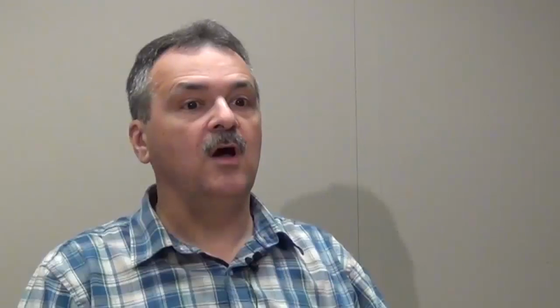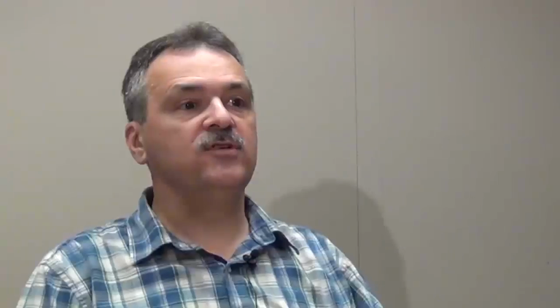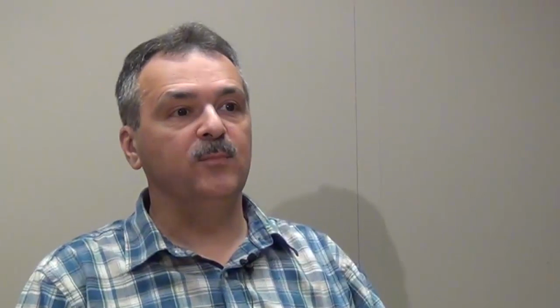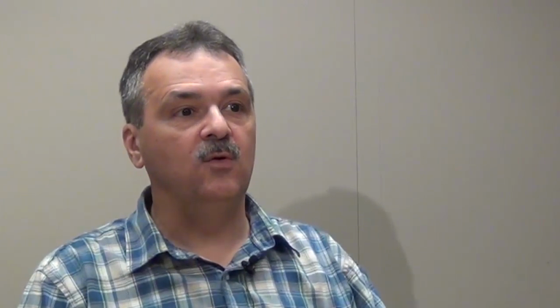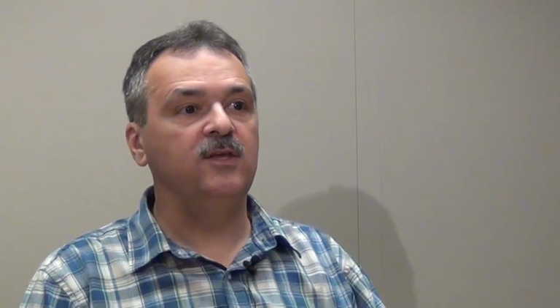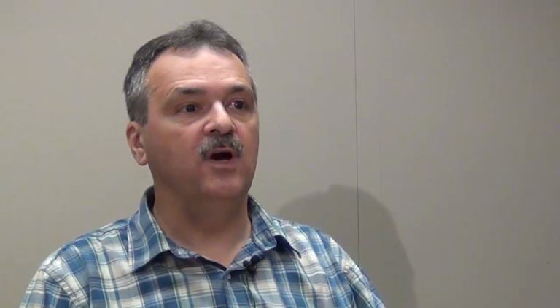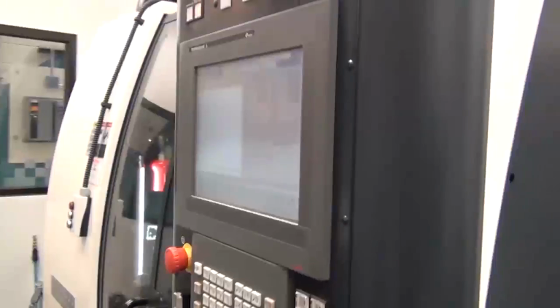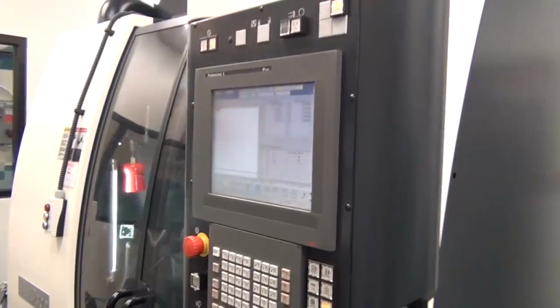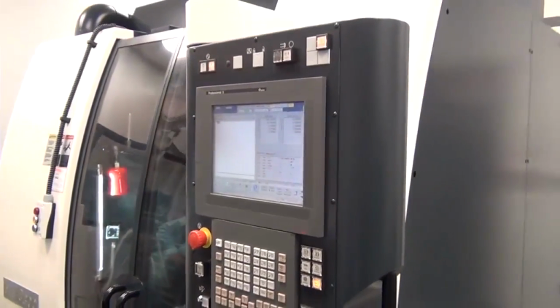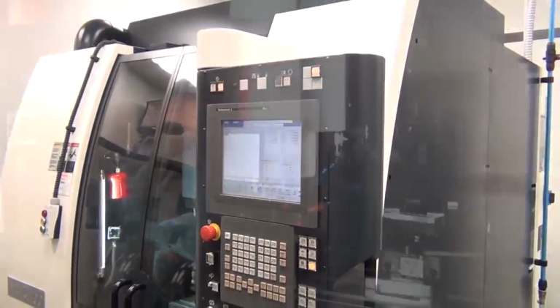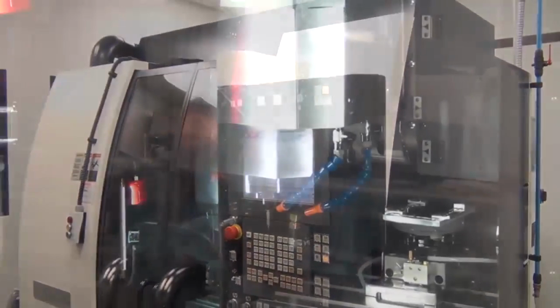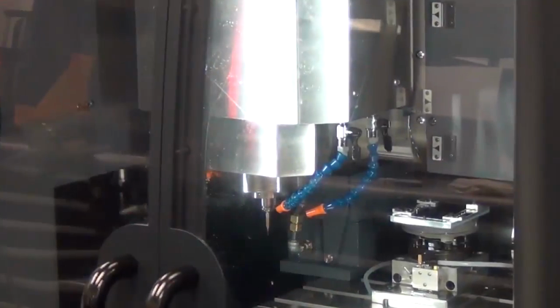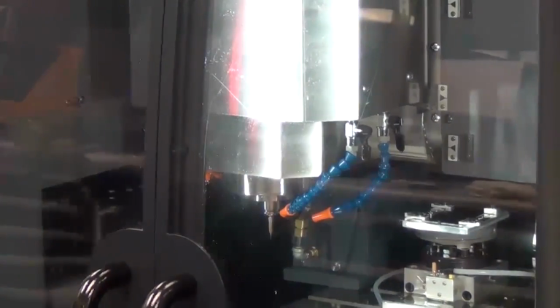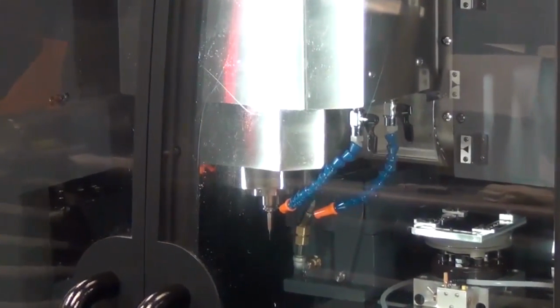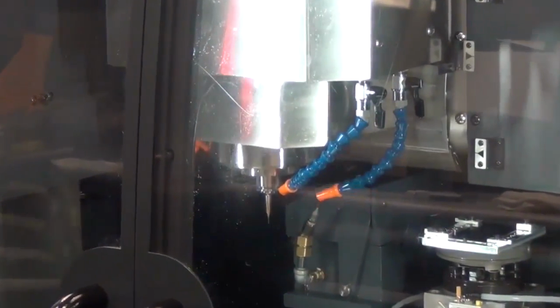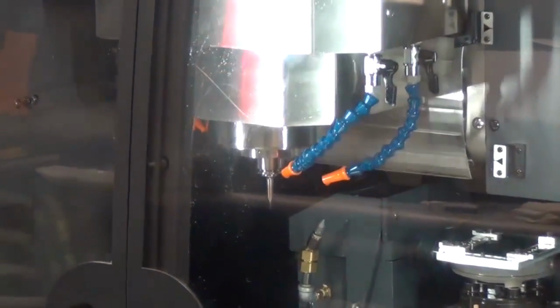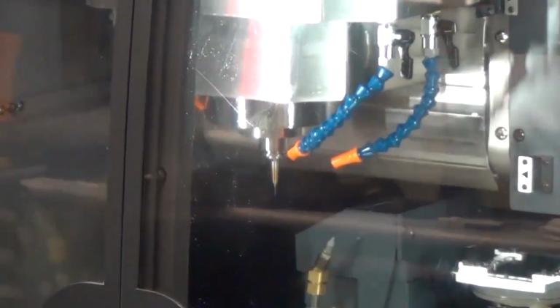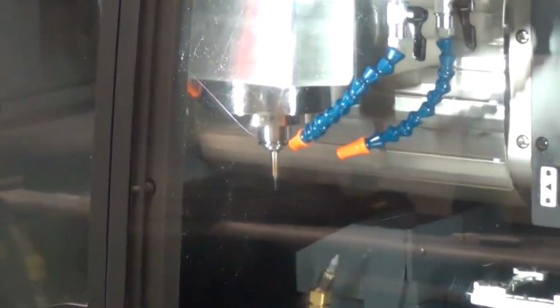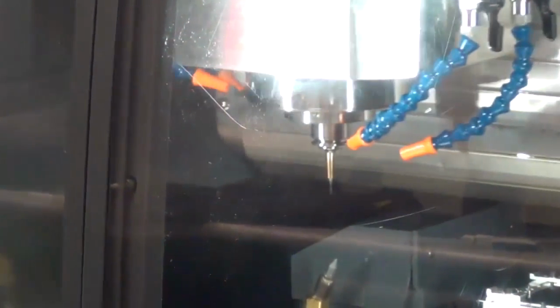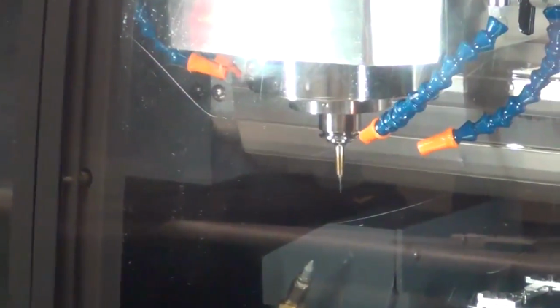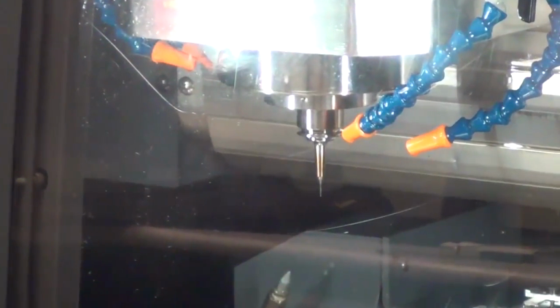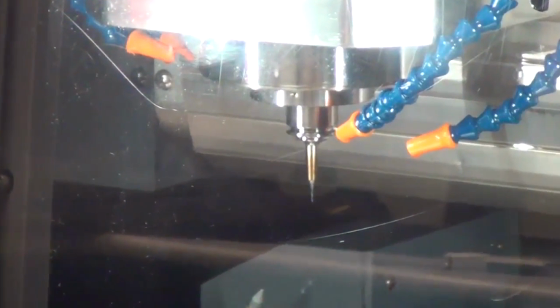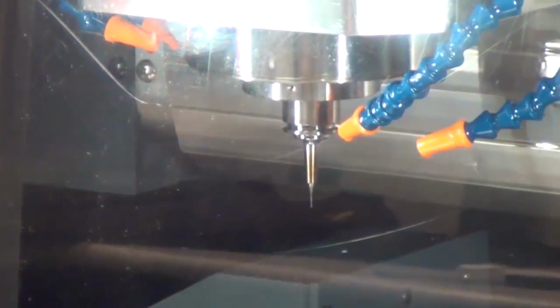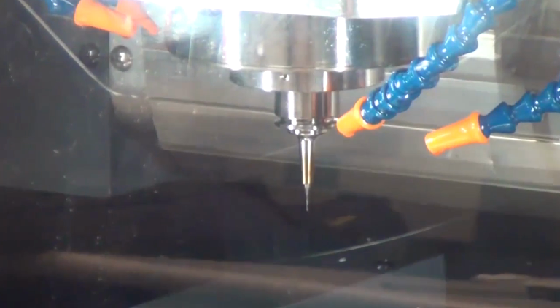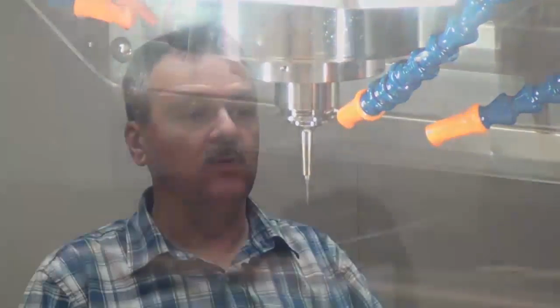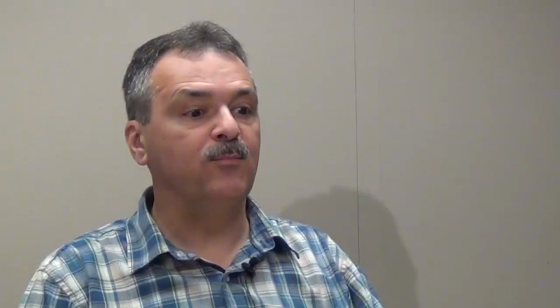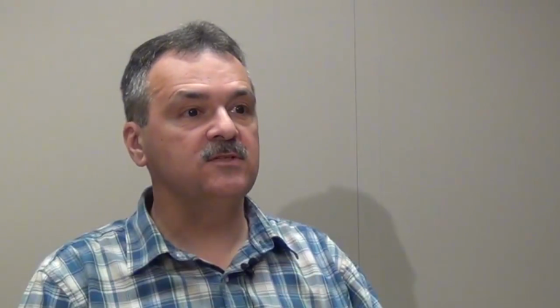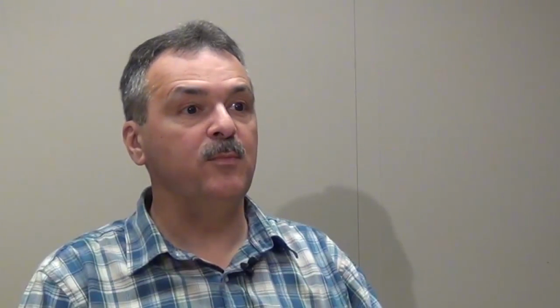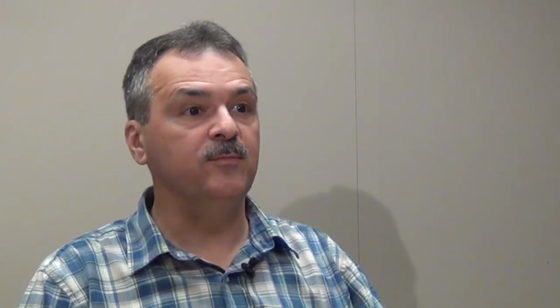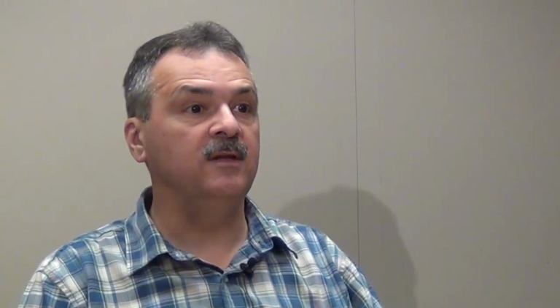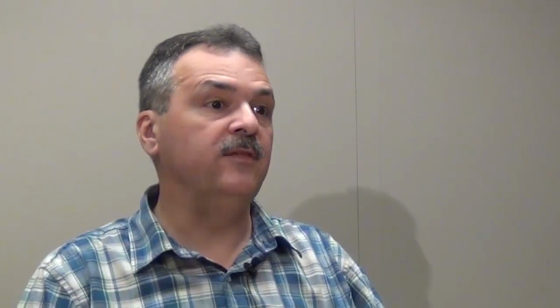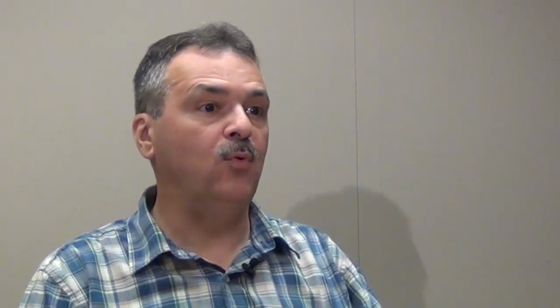I purchased the Makino IQ 300, and the proof was right out of the gate with the help of their technical people in programming and process development in Auburn Hills. It really impressed us — the capability of the machine and their support.